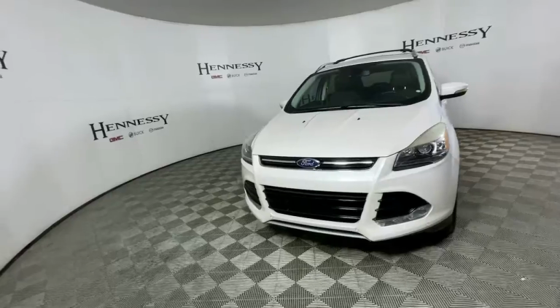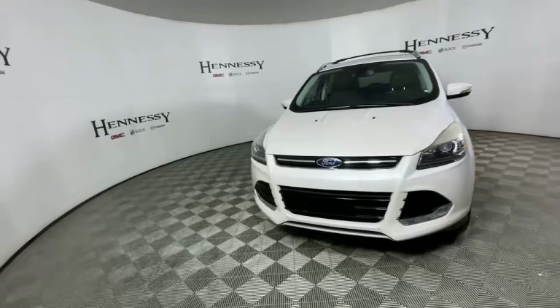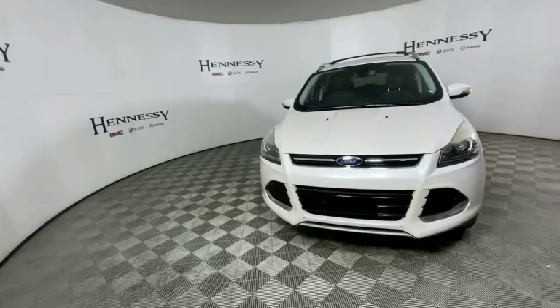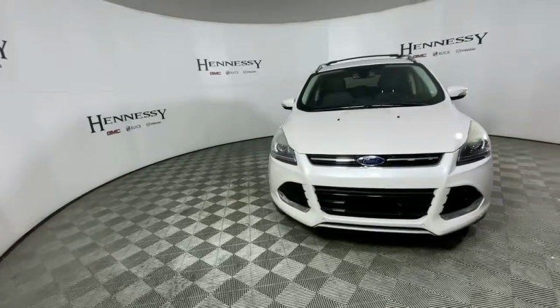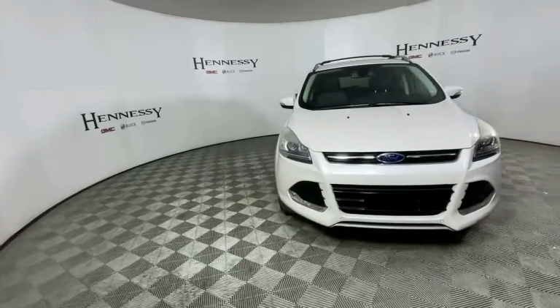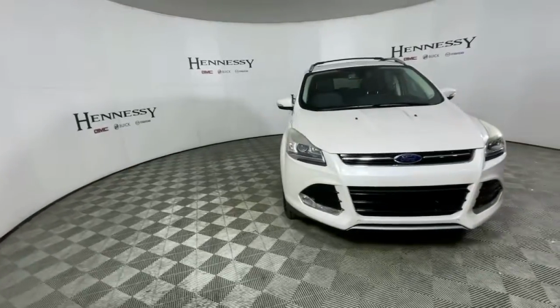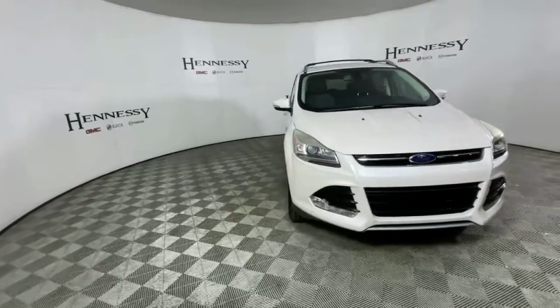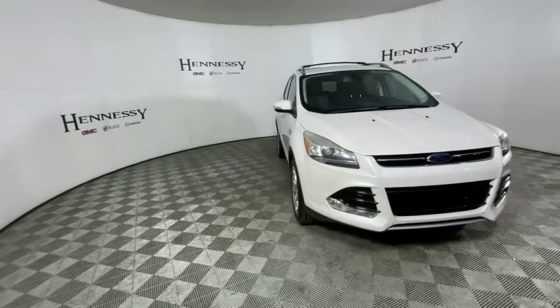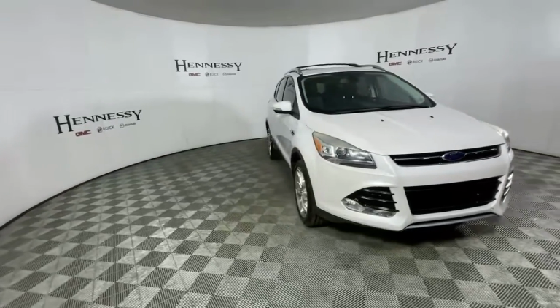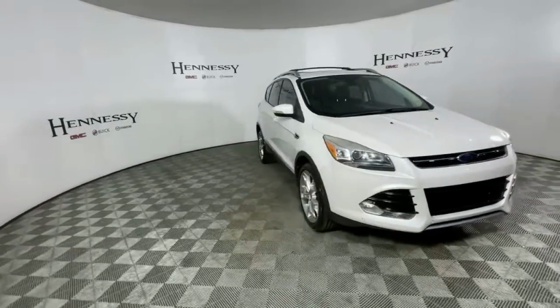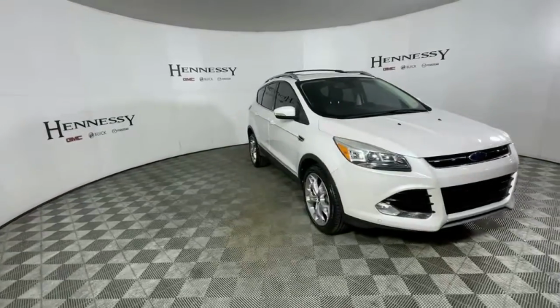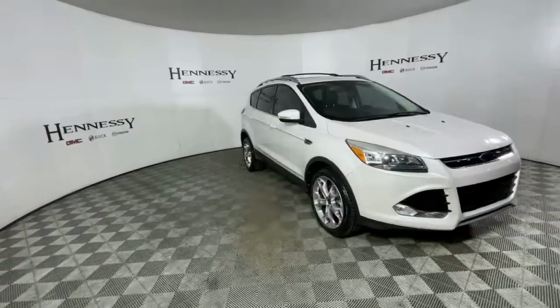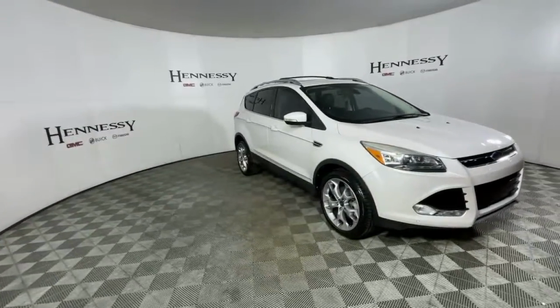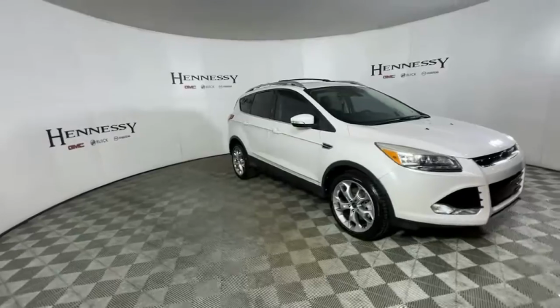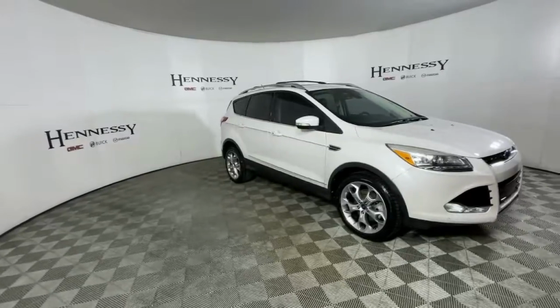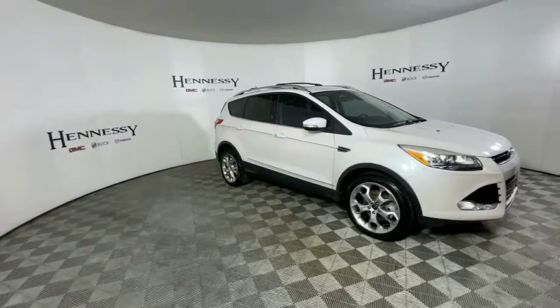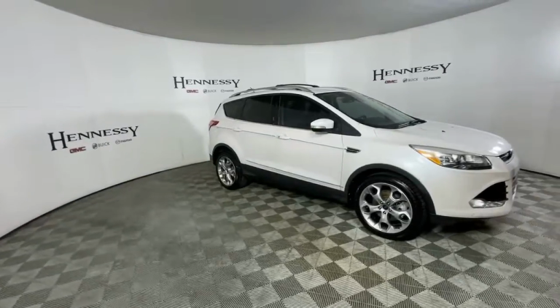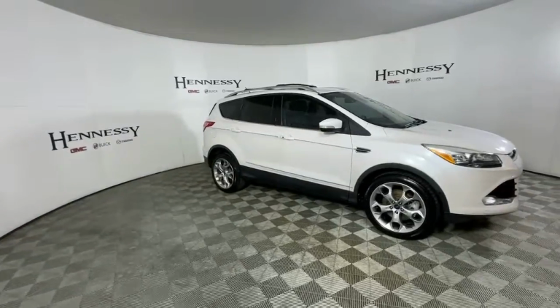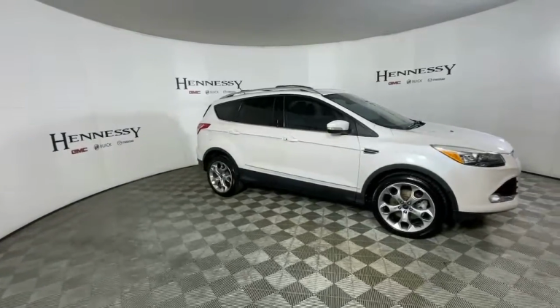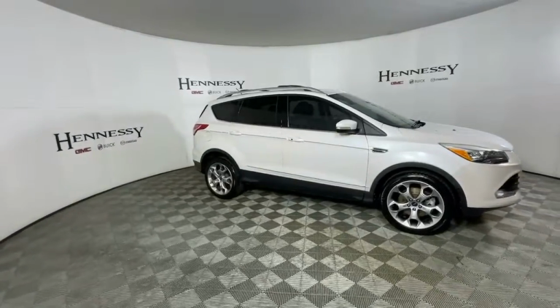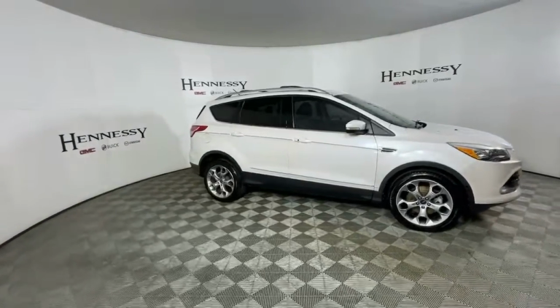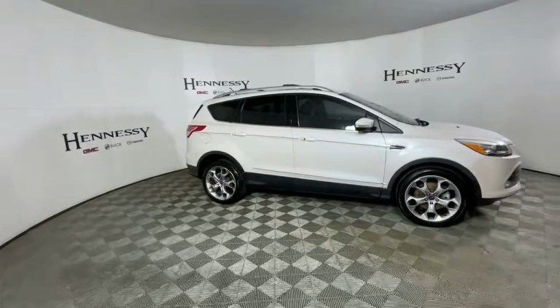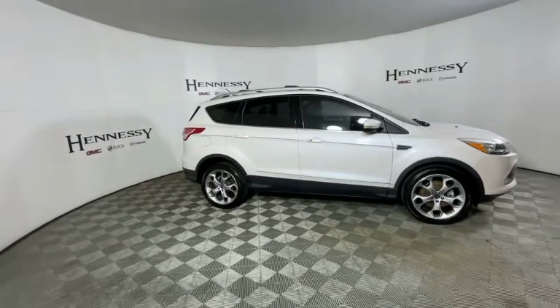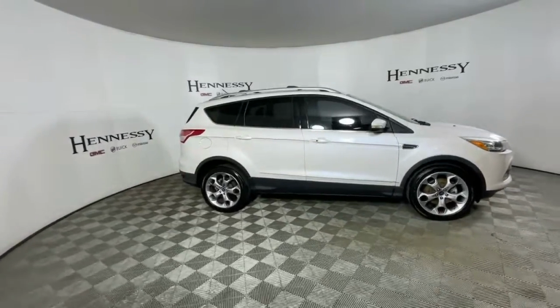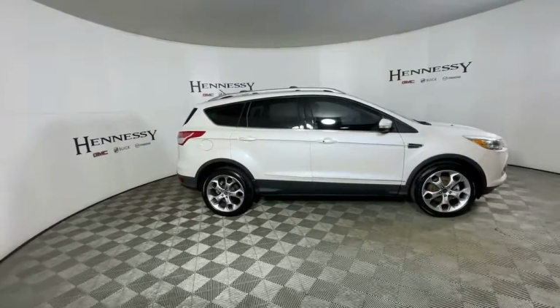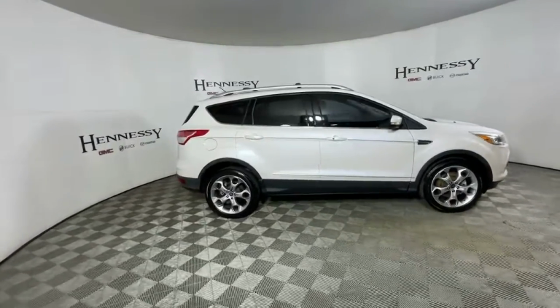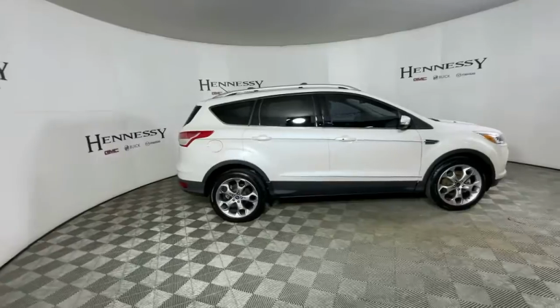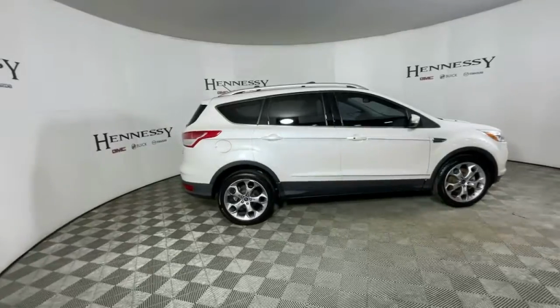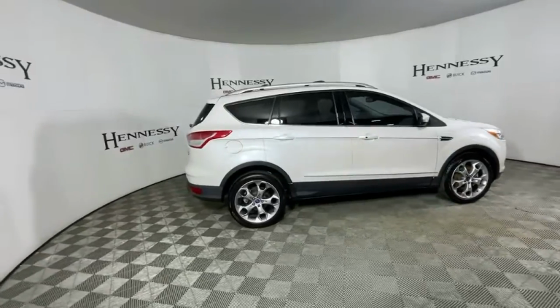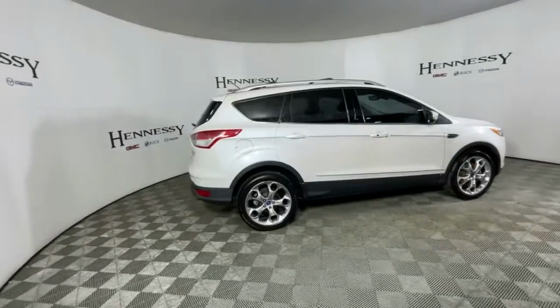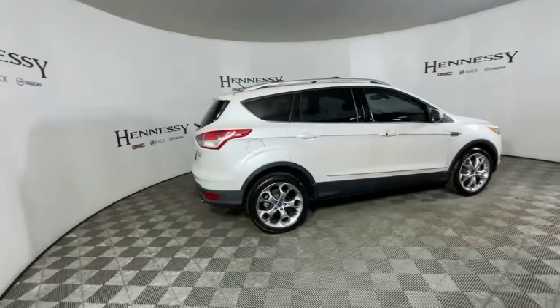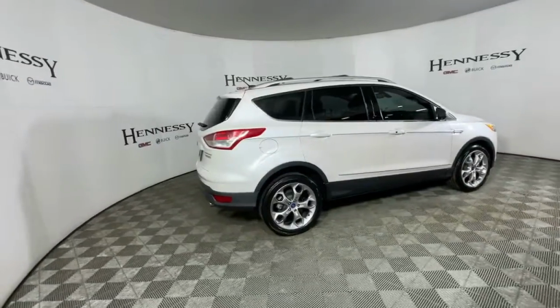You just found the 2013 Ford Escape. This vehicle still has fewer than 80,000 miles on the clock, so it won't last long. Take a closer look at this comfortable and capable Escape.